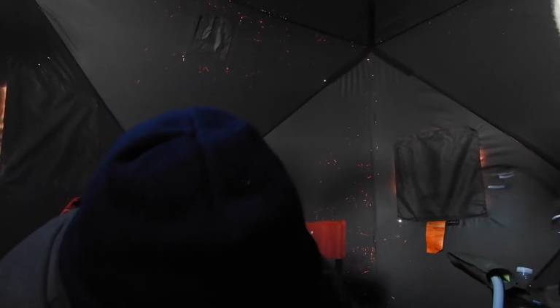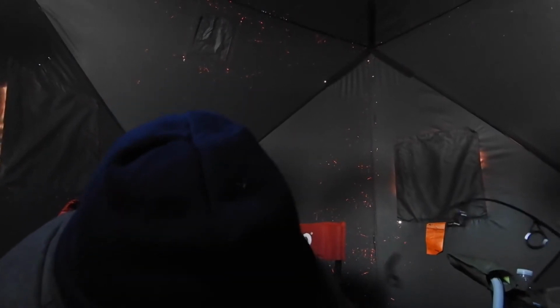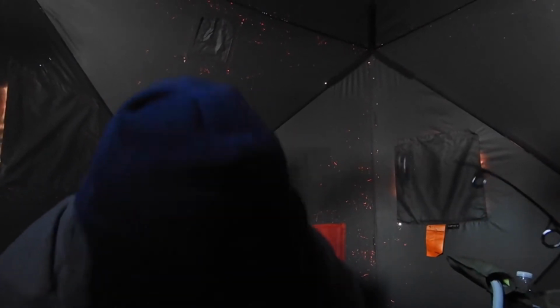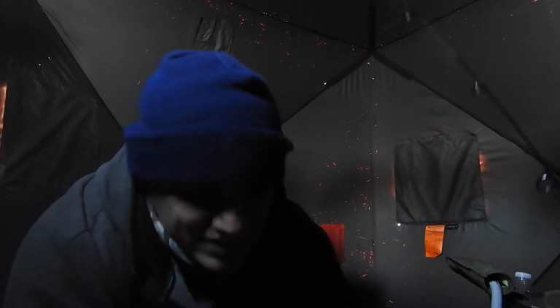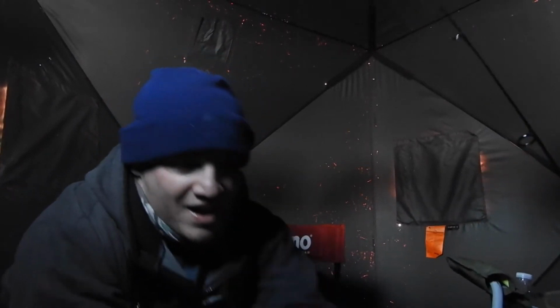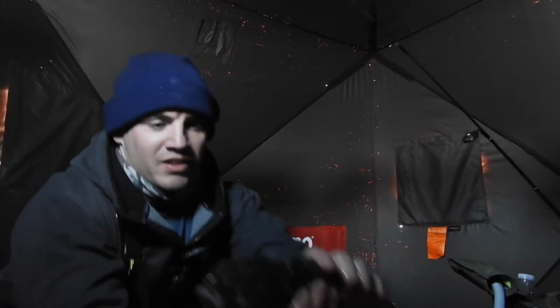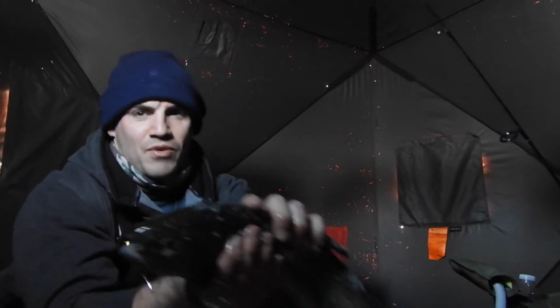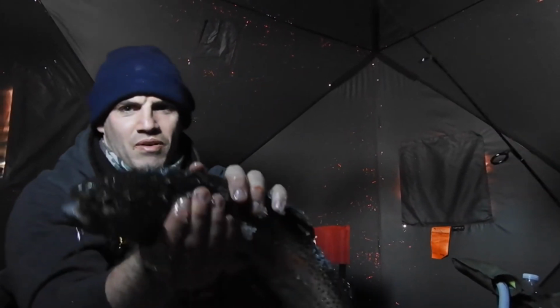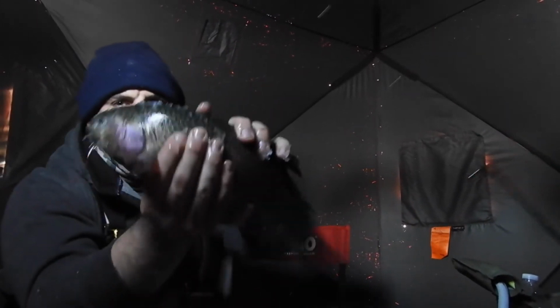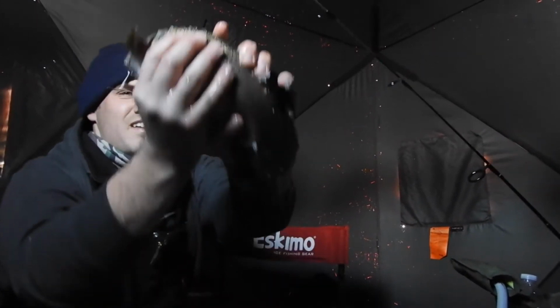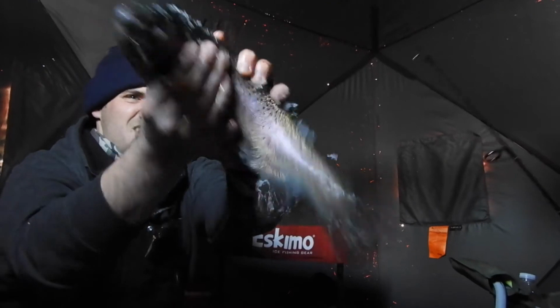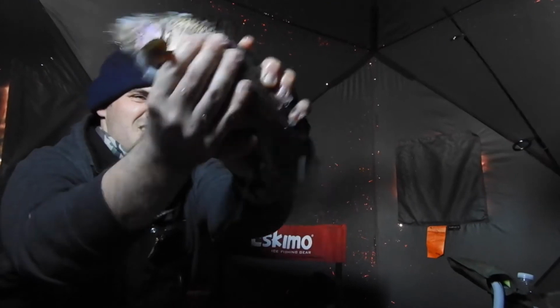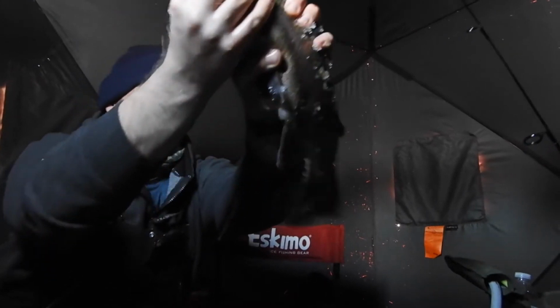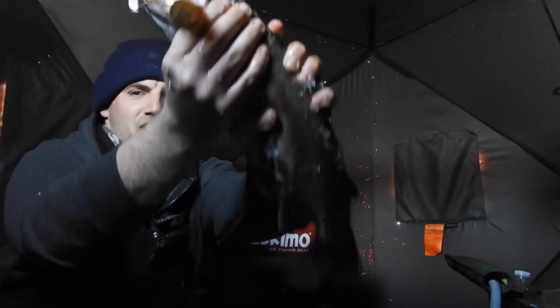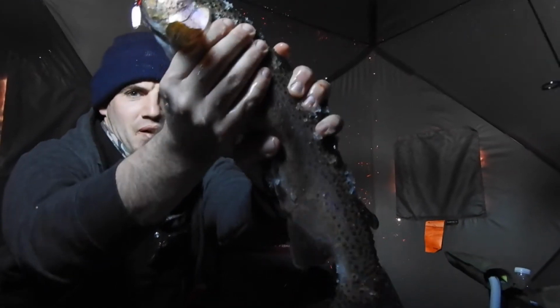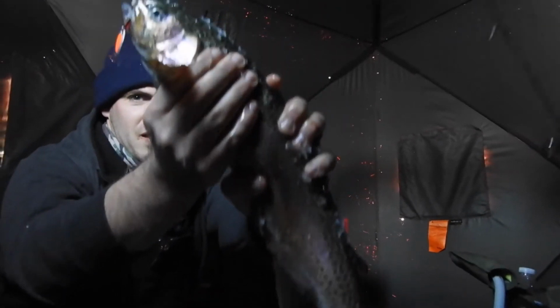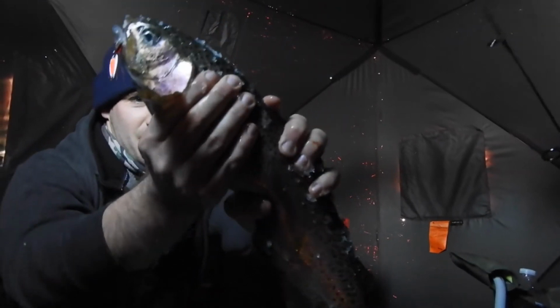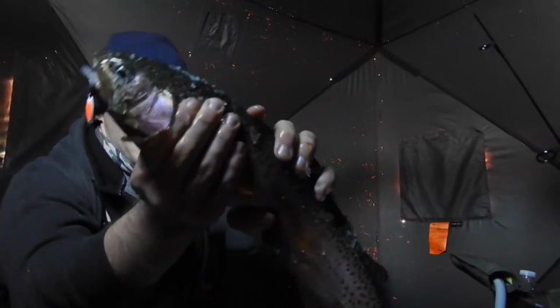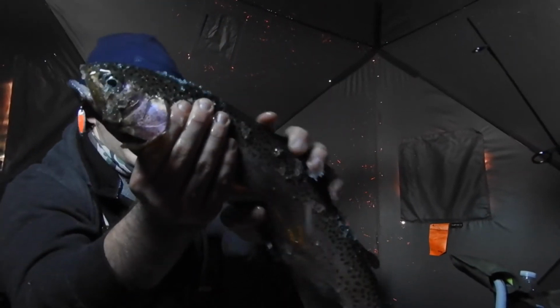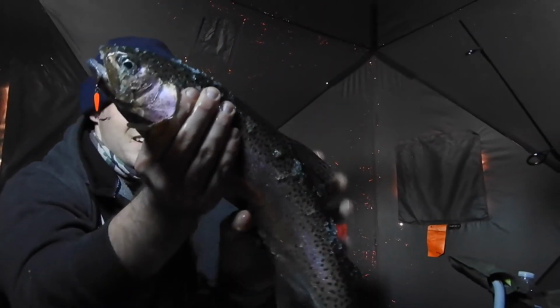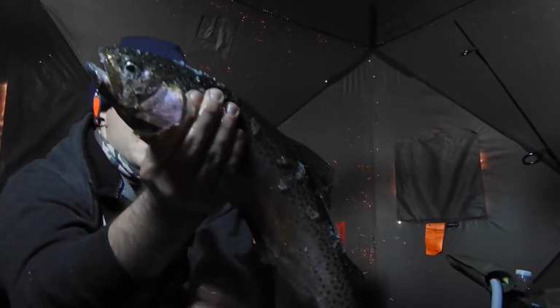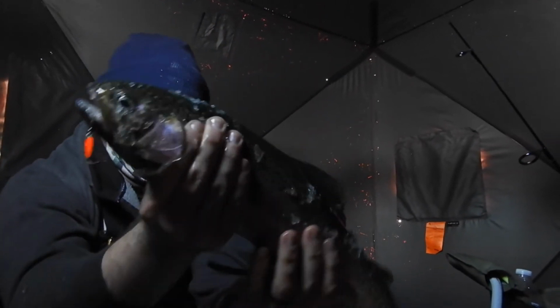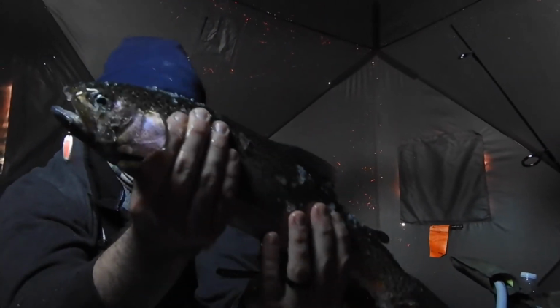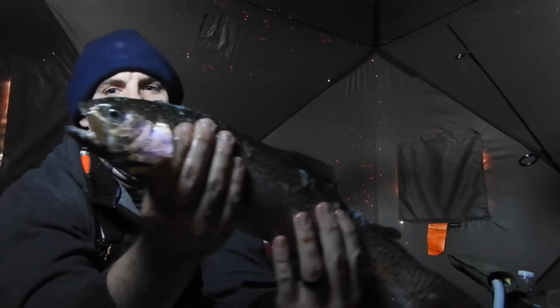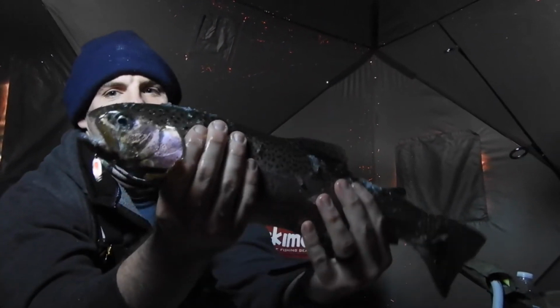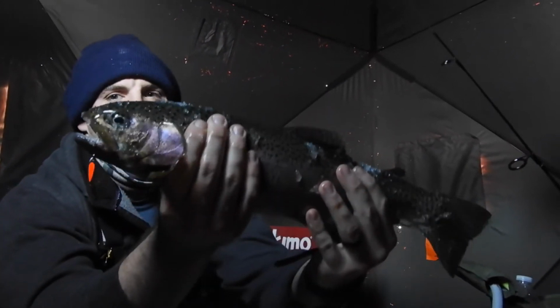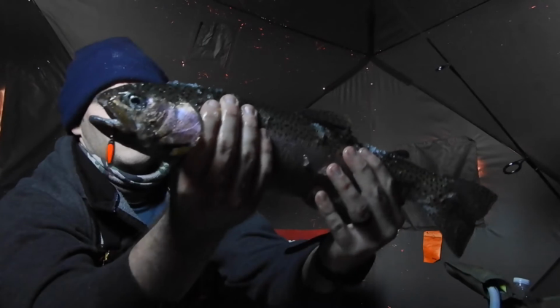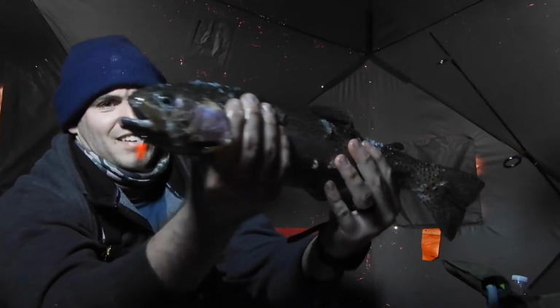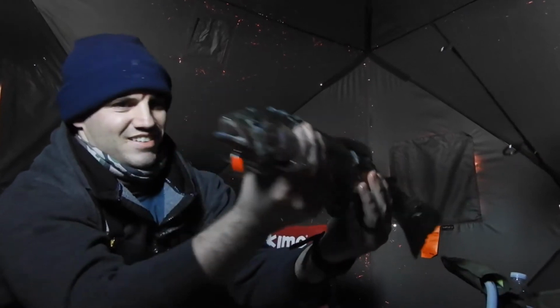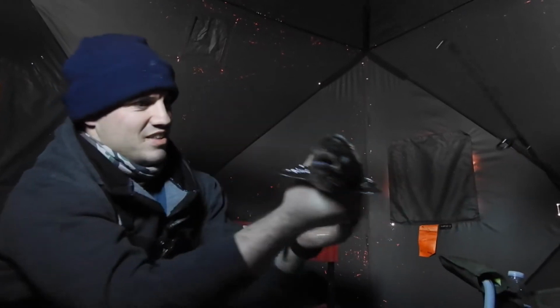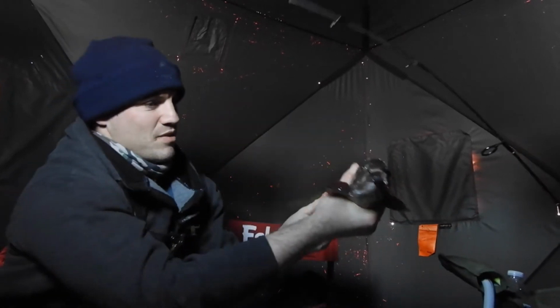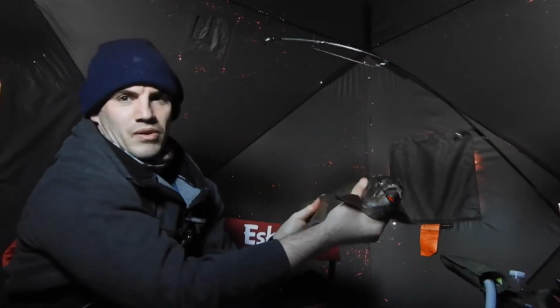Holy cow, look at that rainbow! Wow, nice. Look at that rainbow.